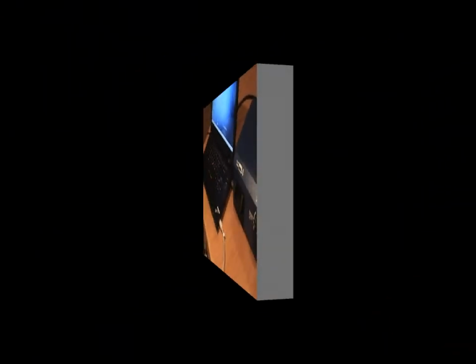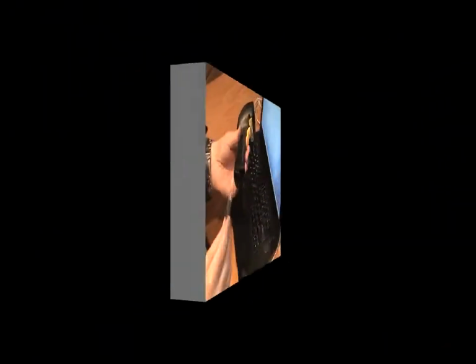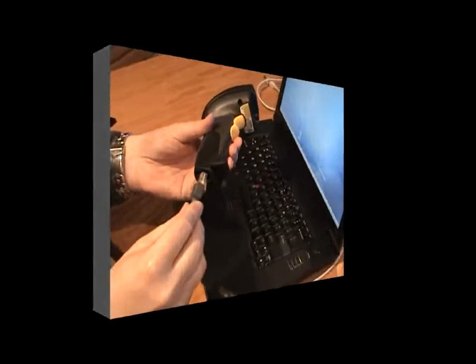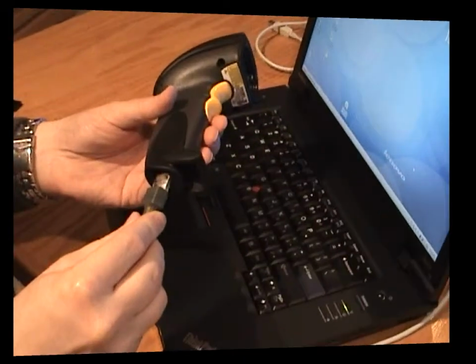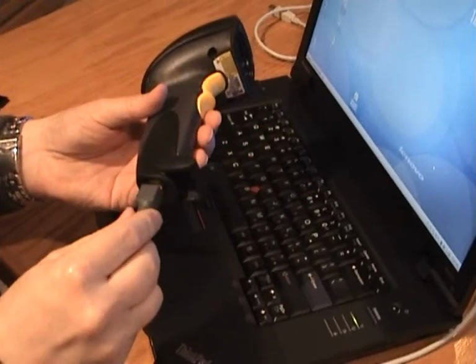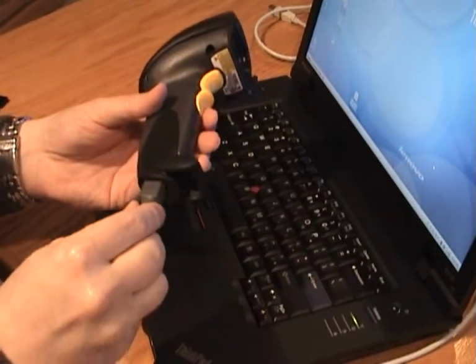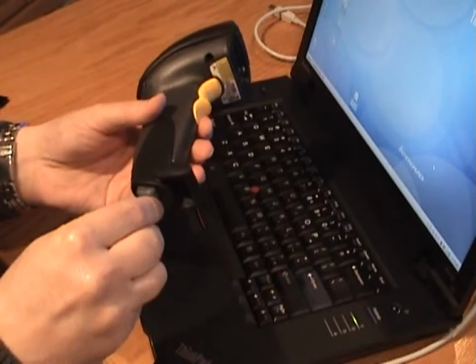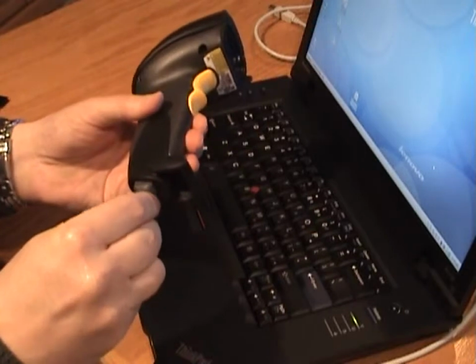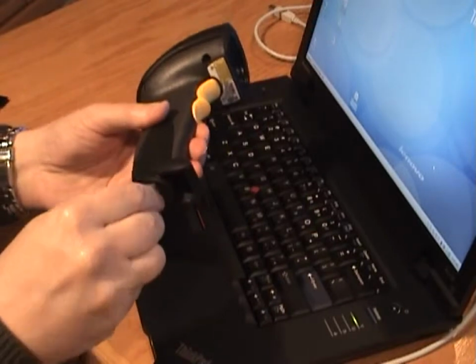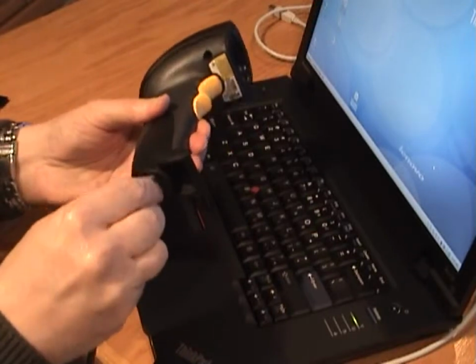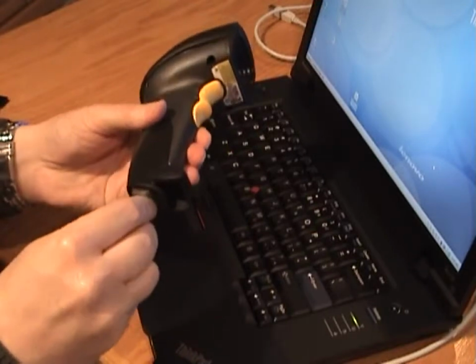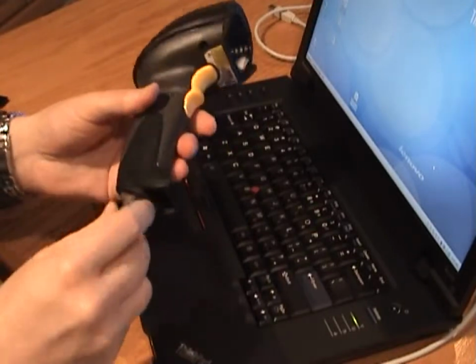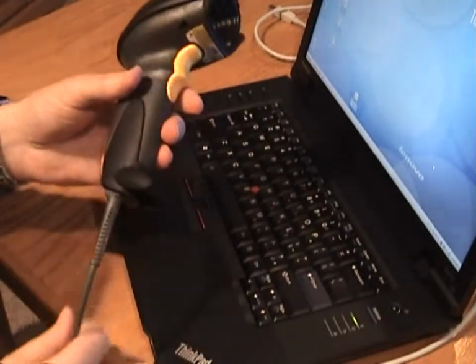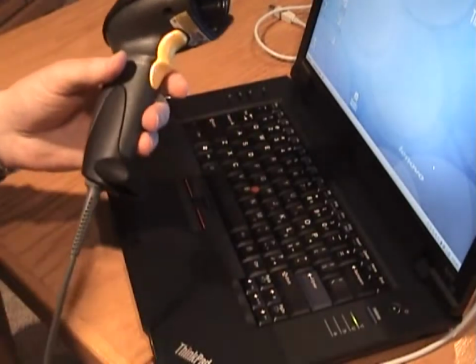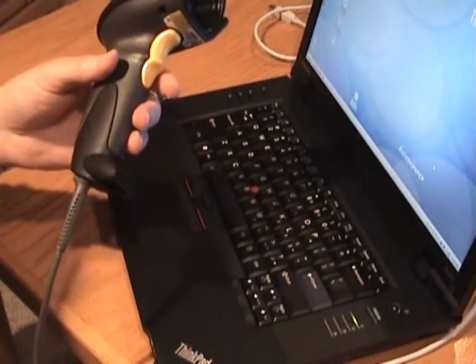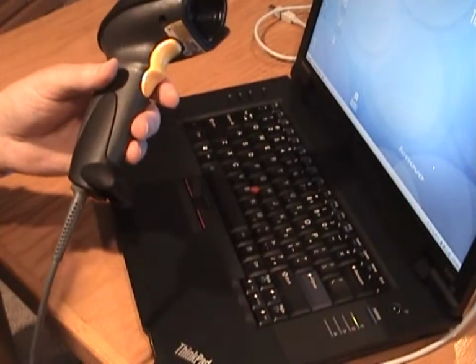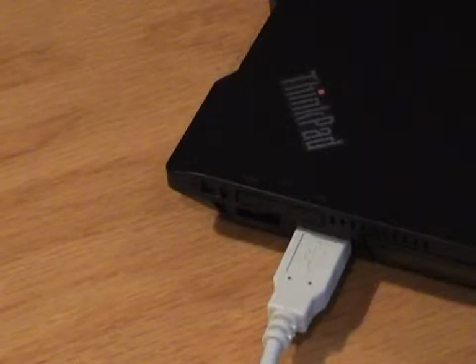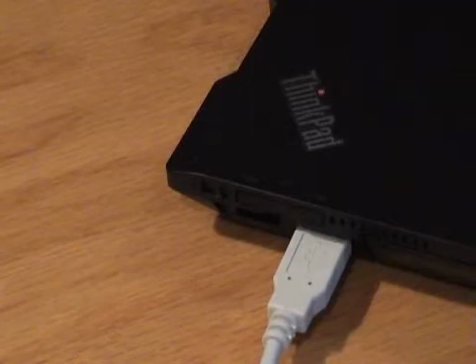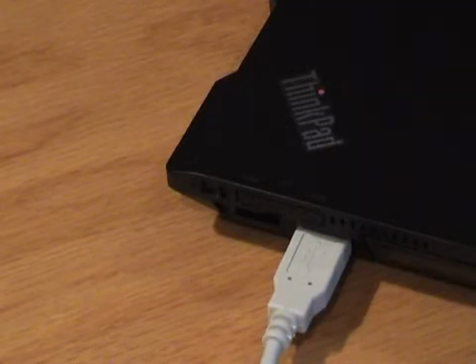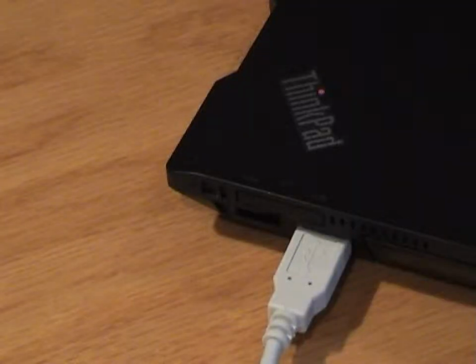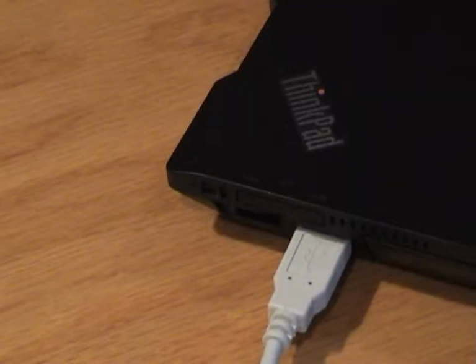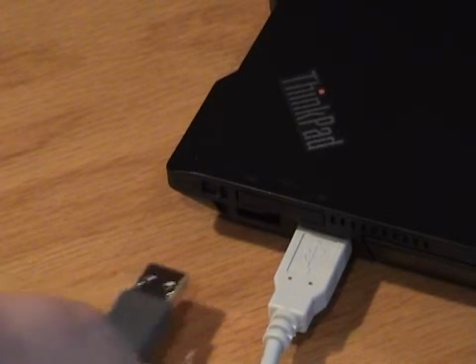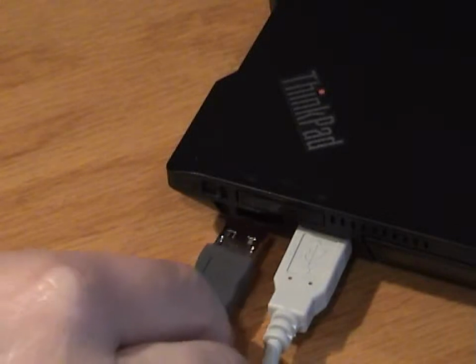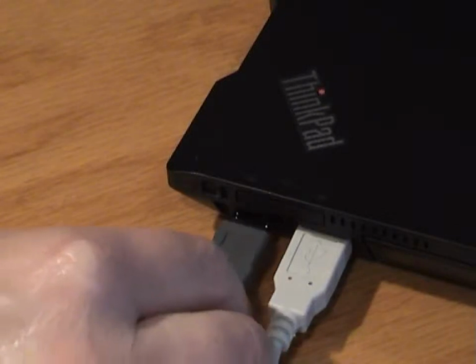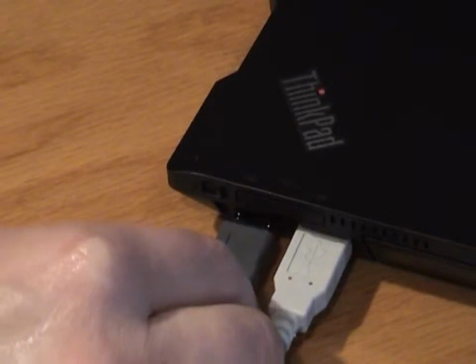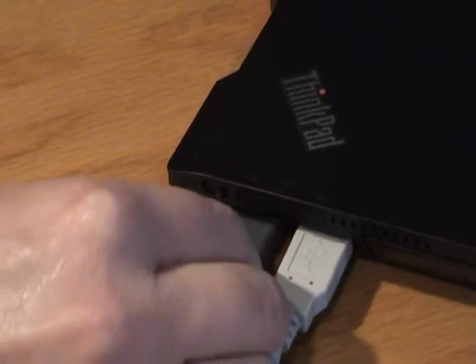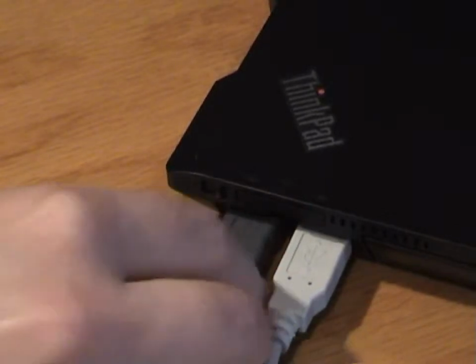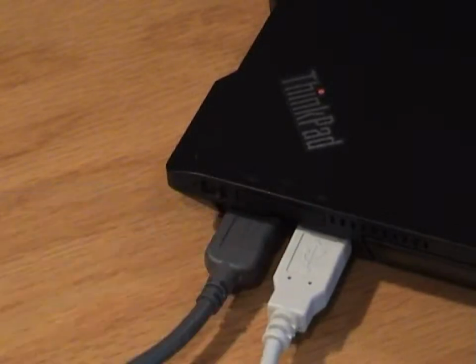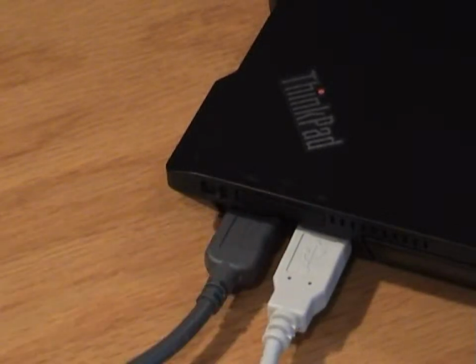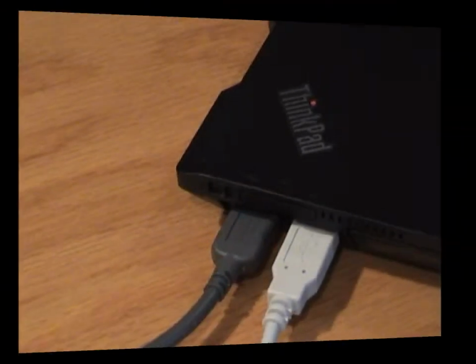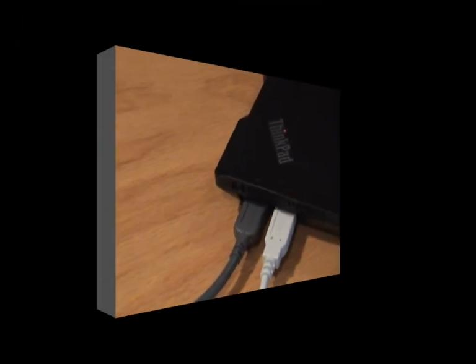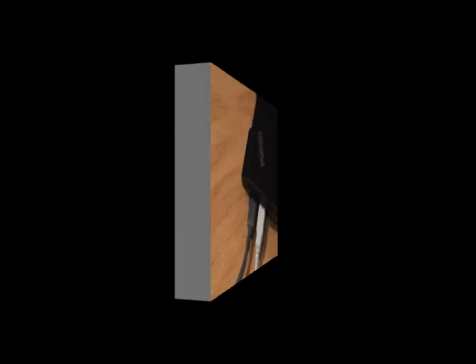If the hand scanner cable is separated, you will need to plug the phone-style connector into the bottom of the scanner. Plug the scanner's USB connector into any available USB port on the laptop.